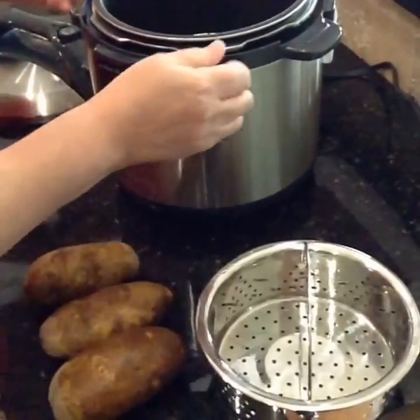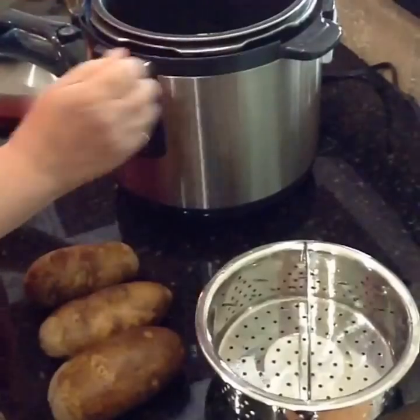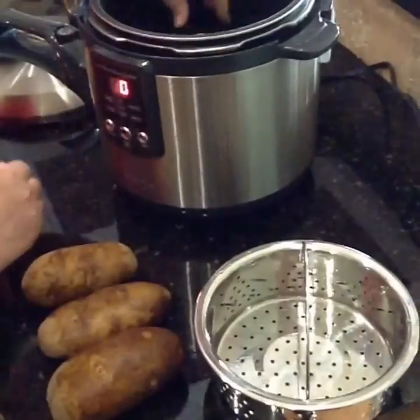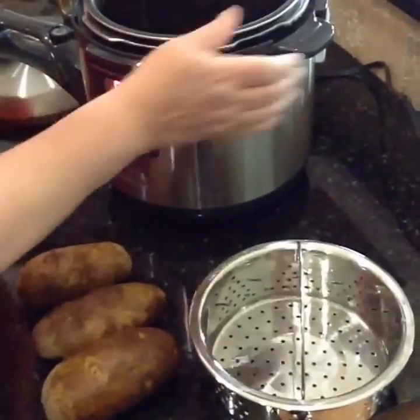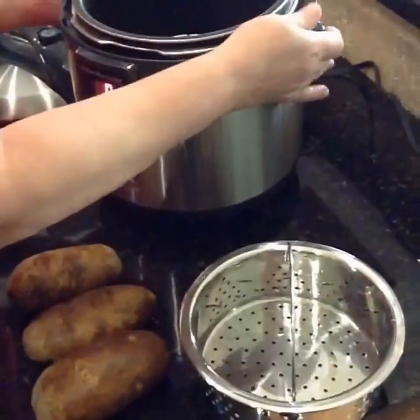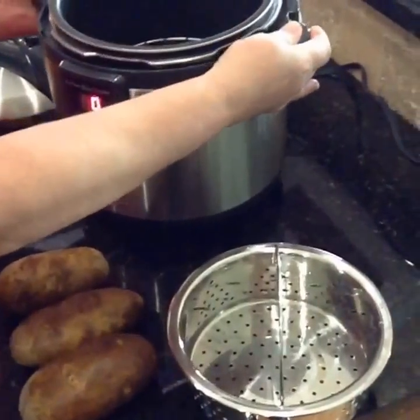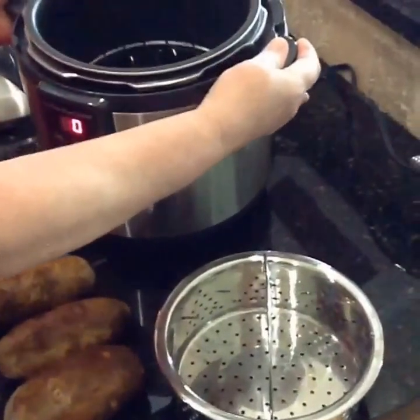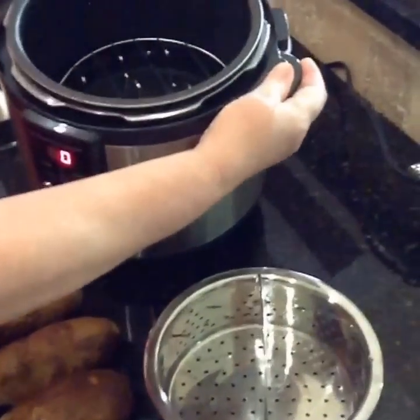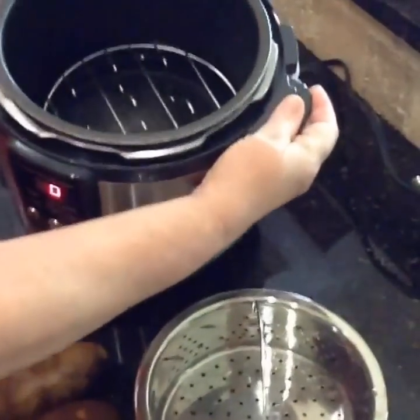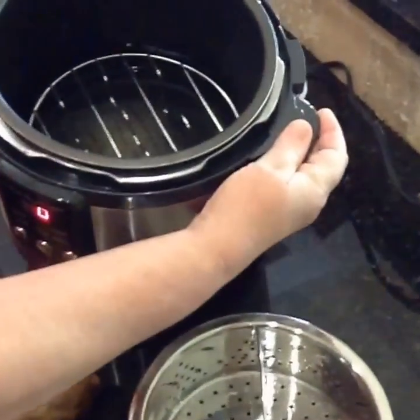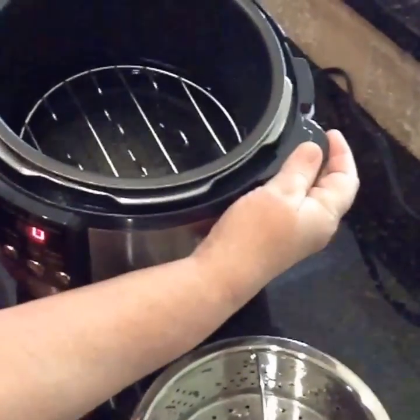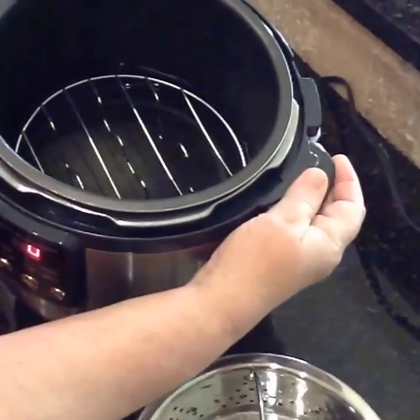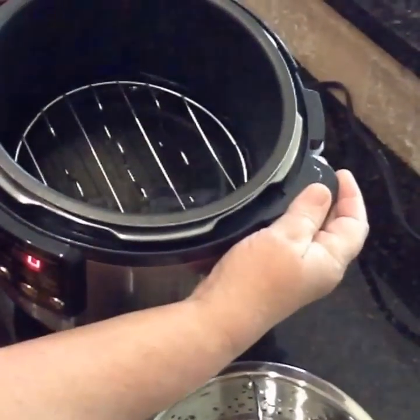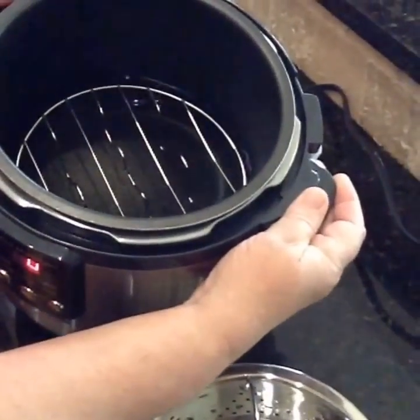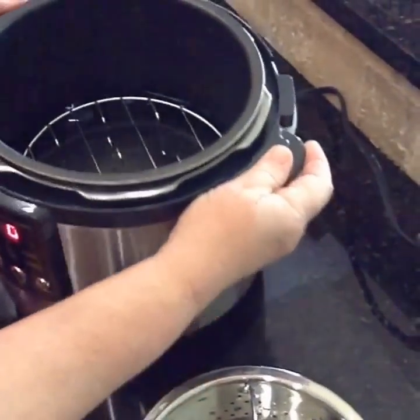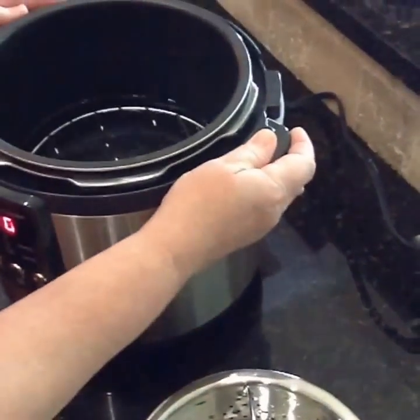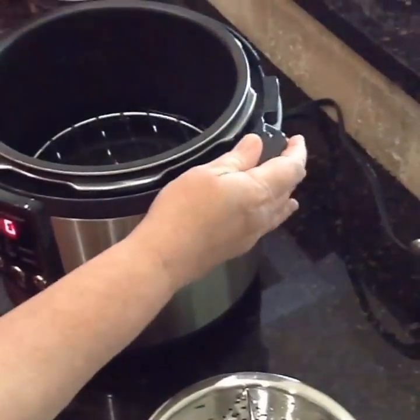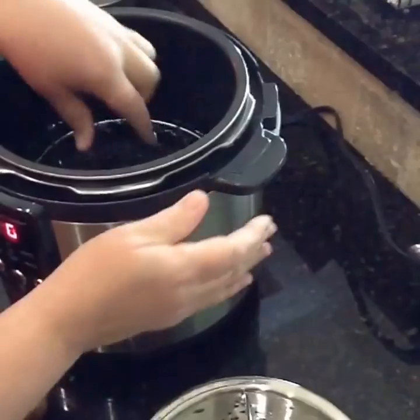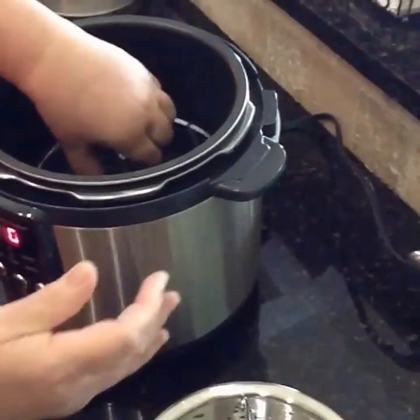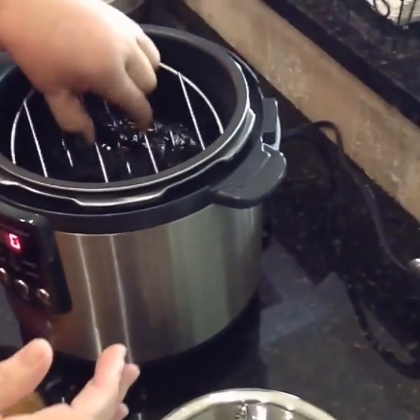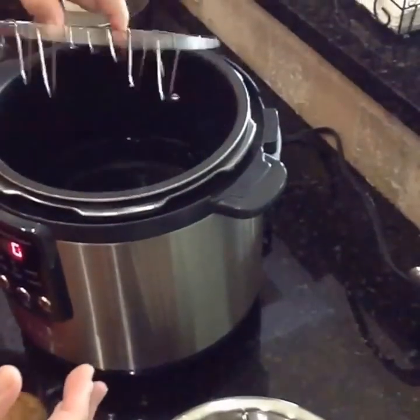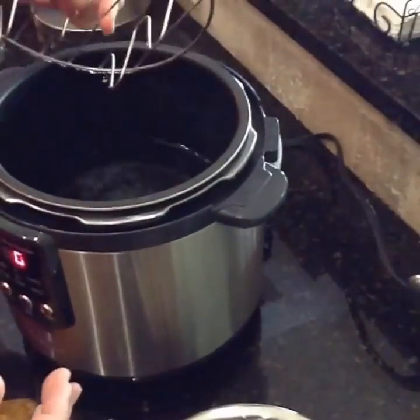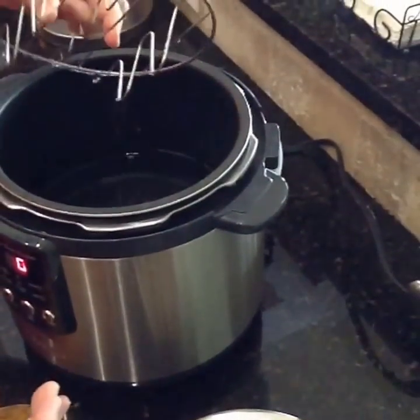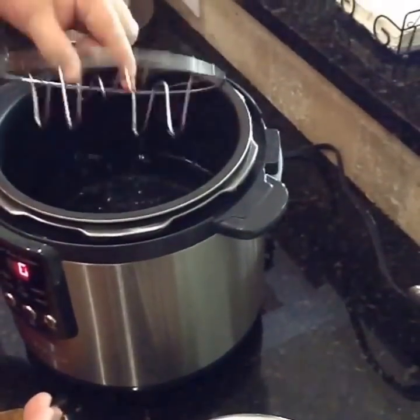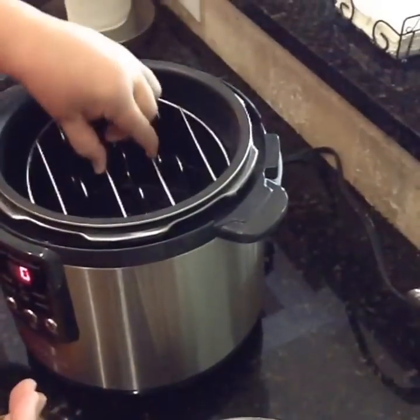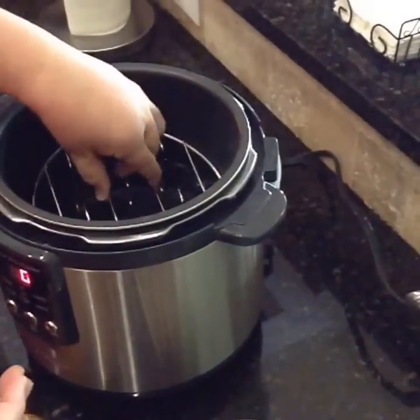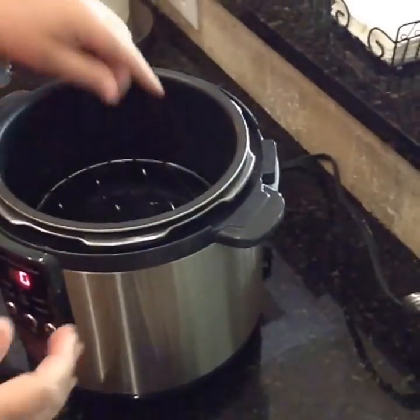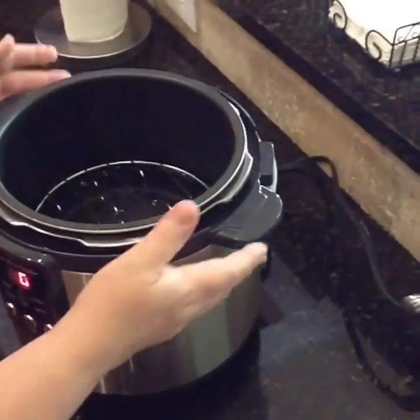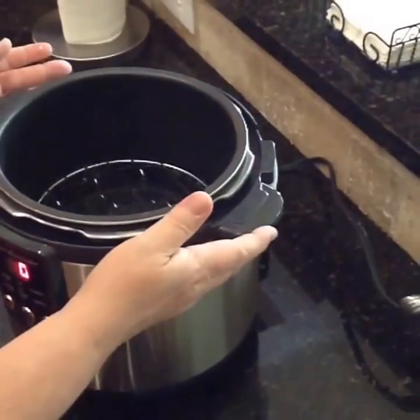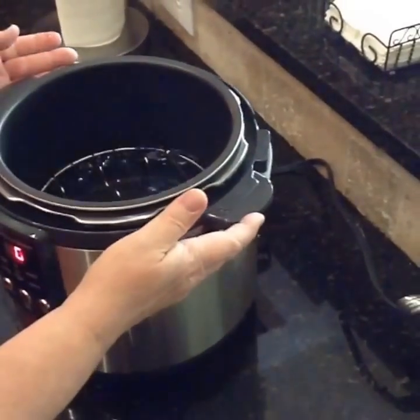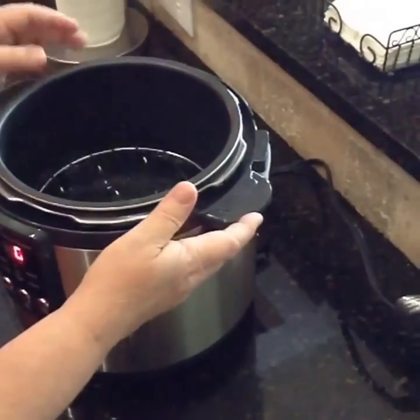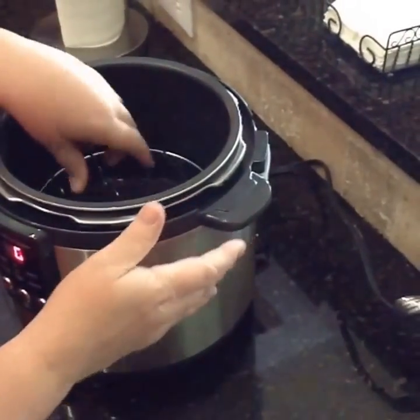What I've done is I've put about five and a half cups of water in the bottom of my pressure cooker. I have put the rack that came with my pressure cooker in the bottom of it.